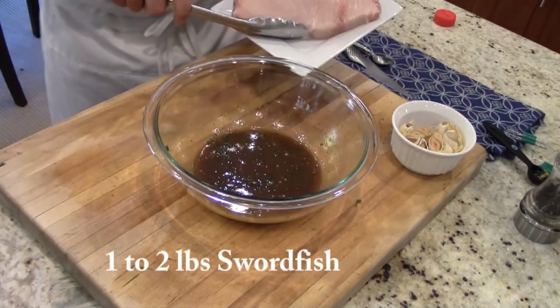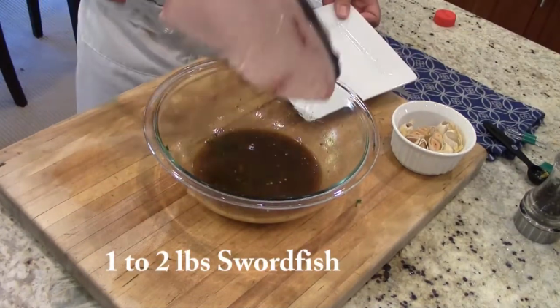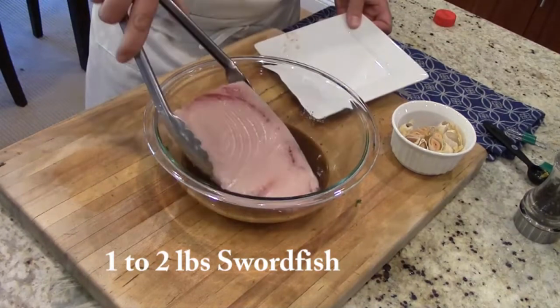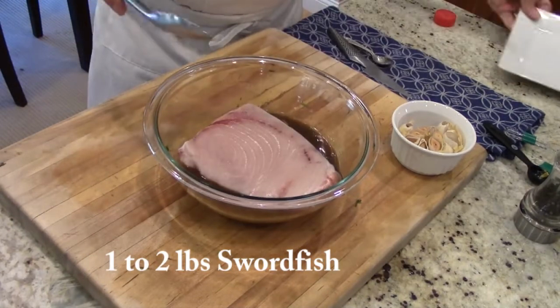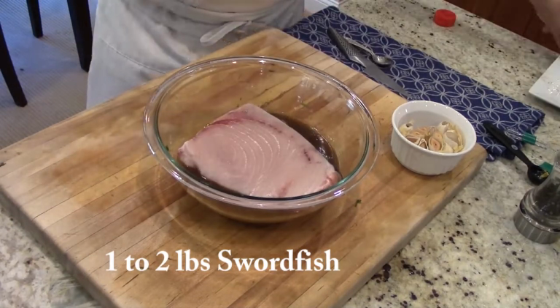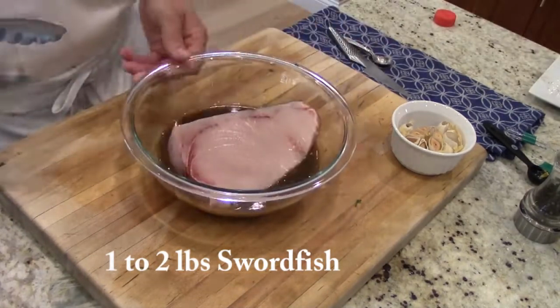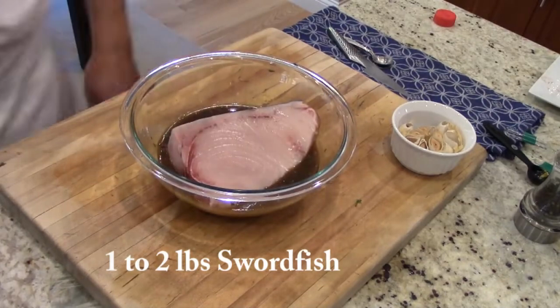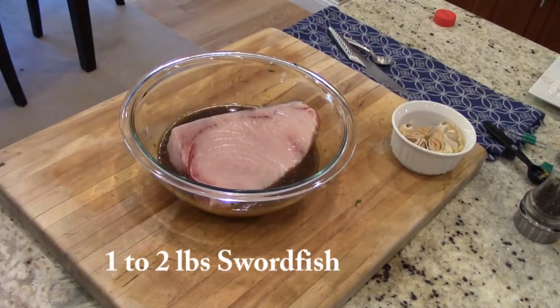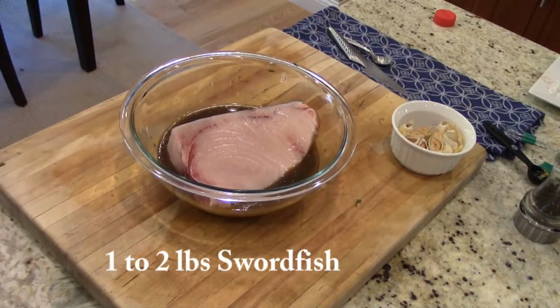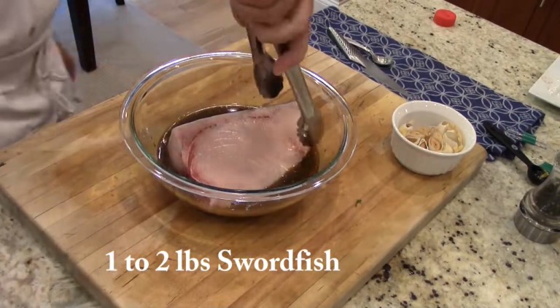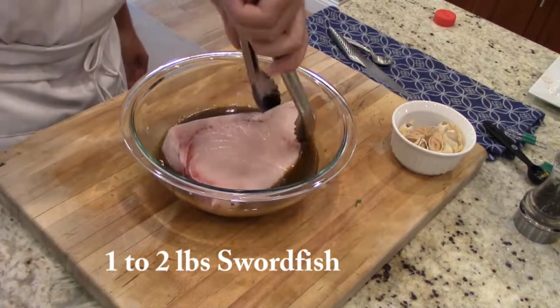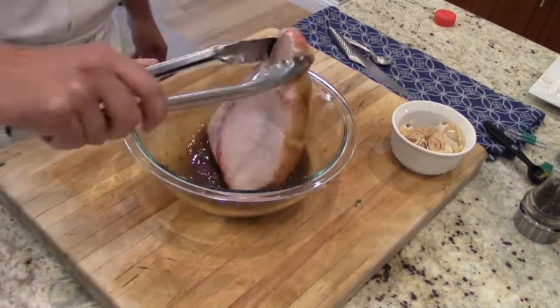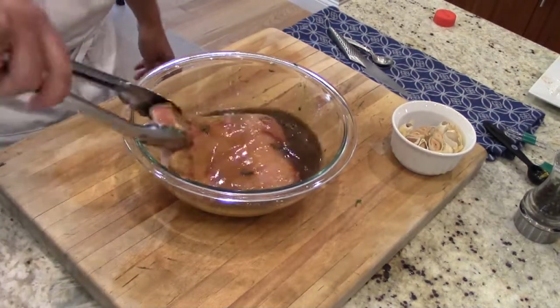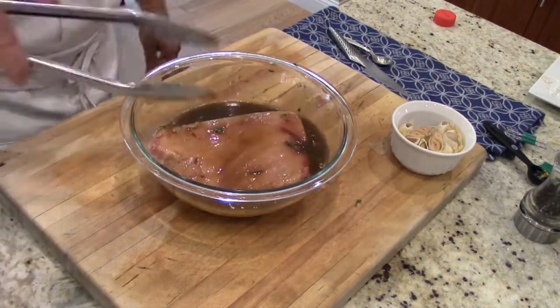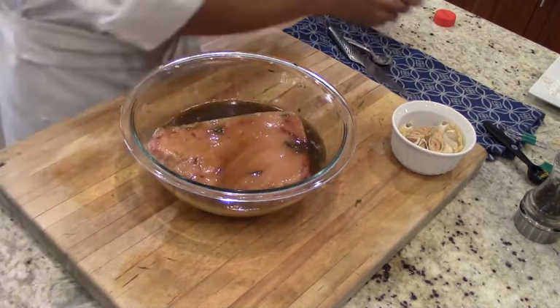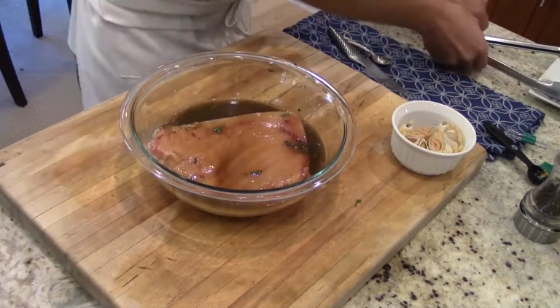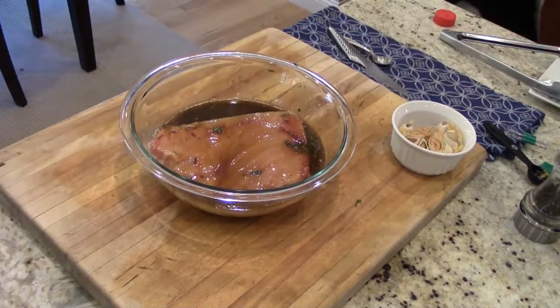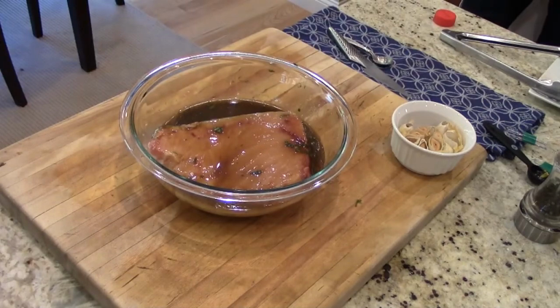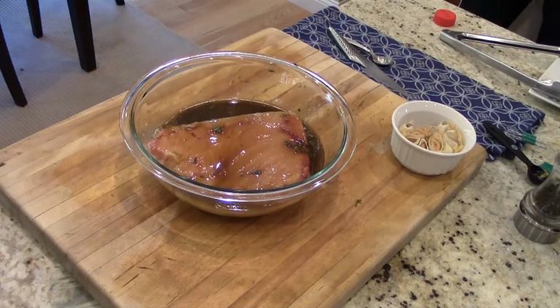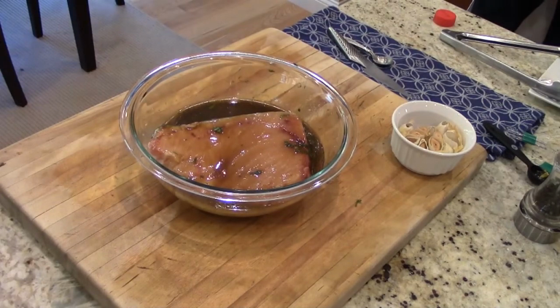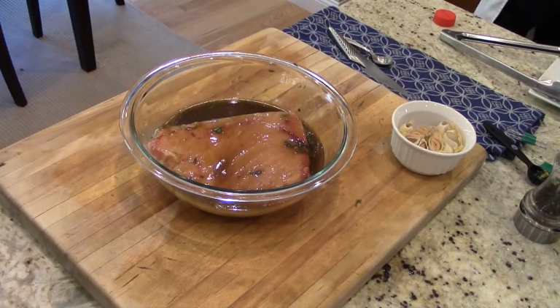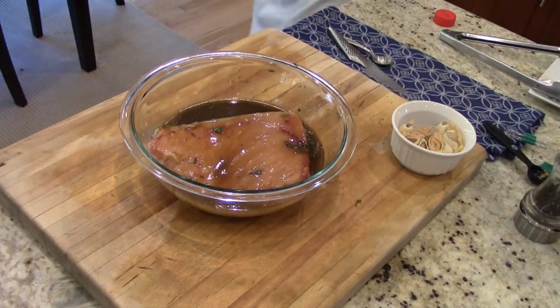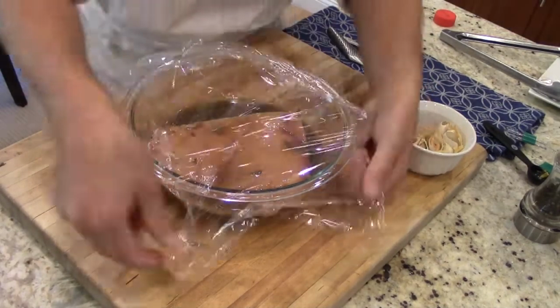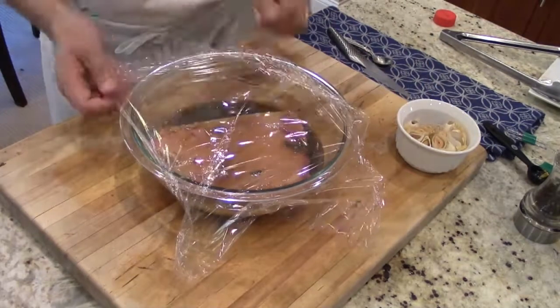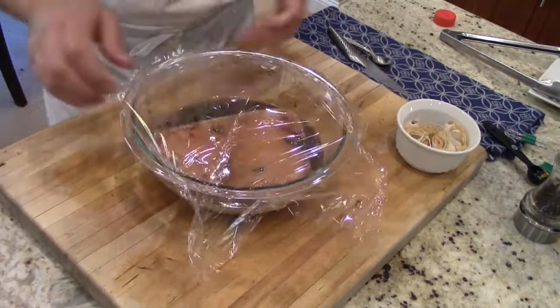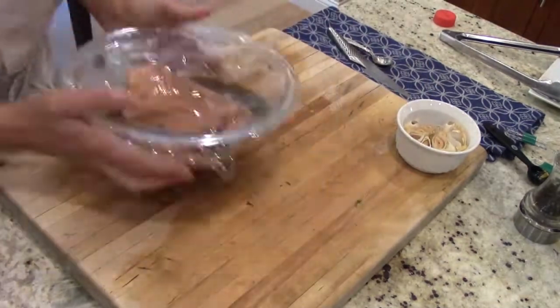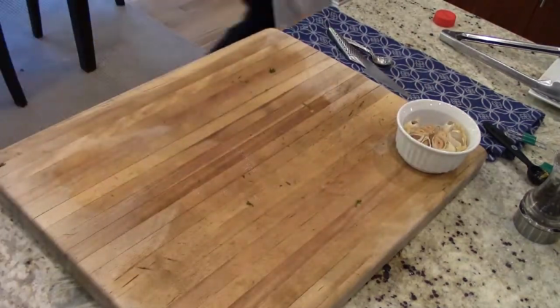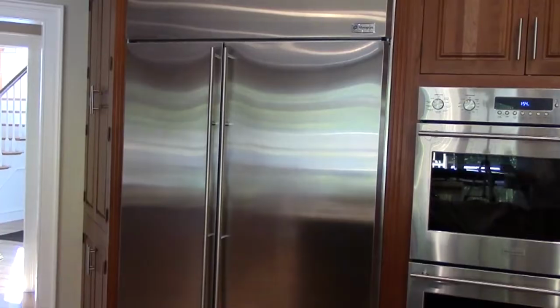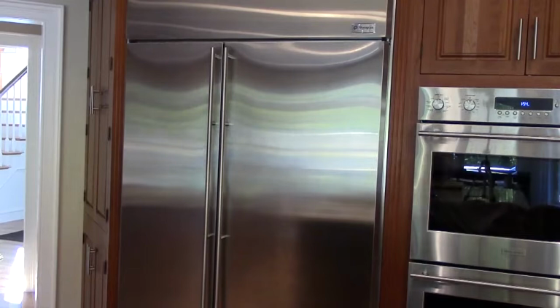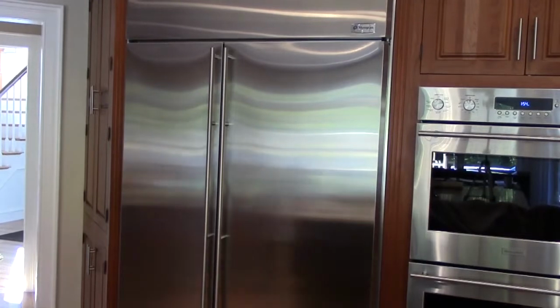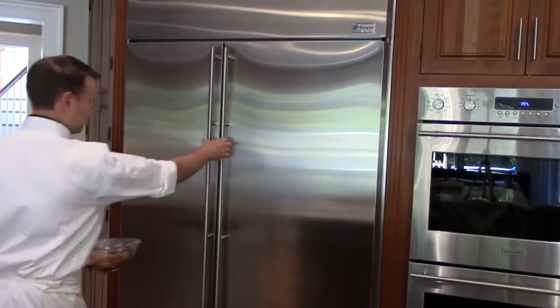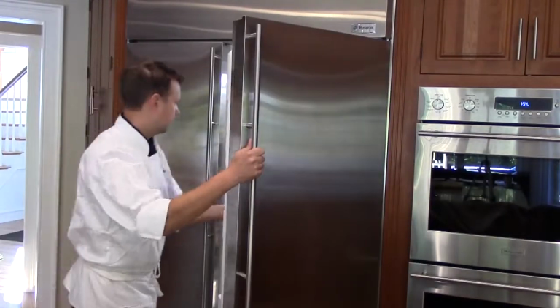Then we're going to put in one to two pounds of swordfish. We'll turn the swordfish and make sure that we fully cover it. Put some plastic wrap over the top and we'll put it in the refrigerator for 30 minutes to an hour.